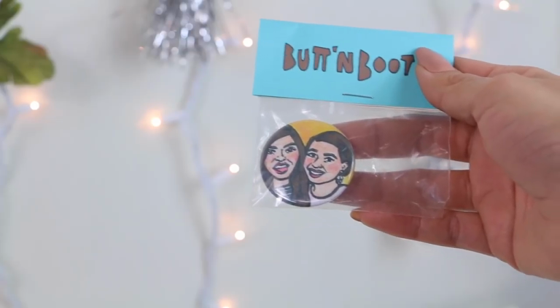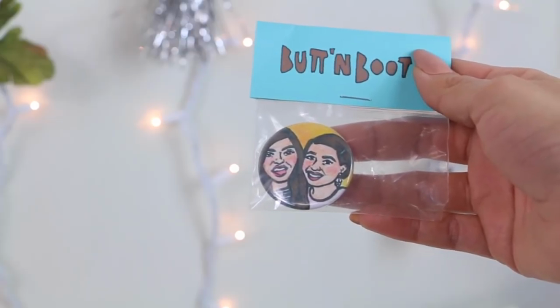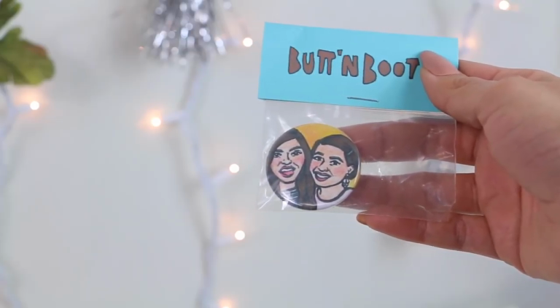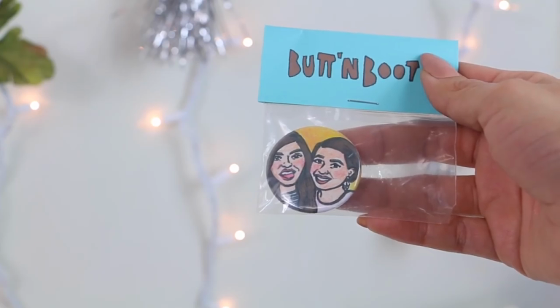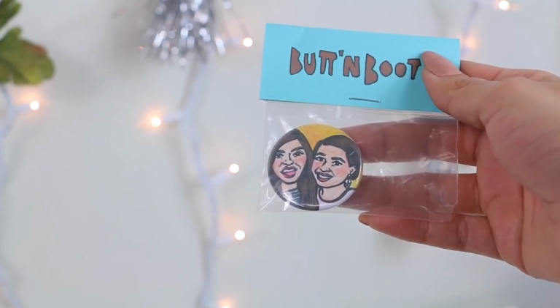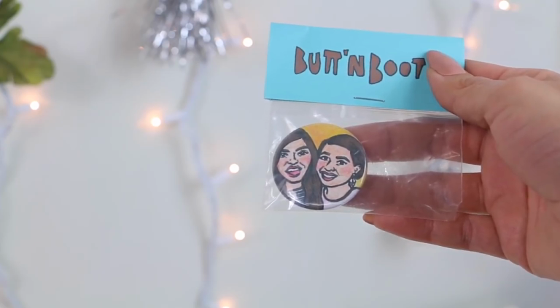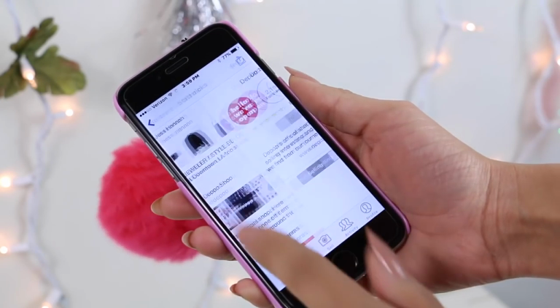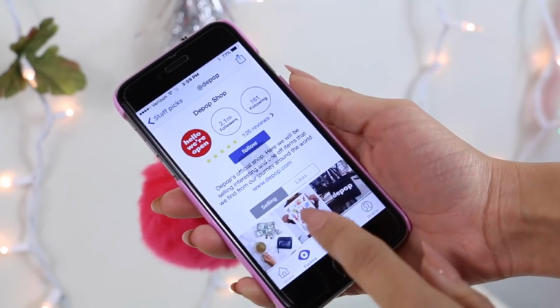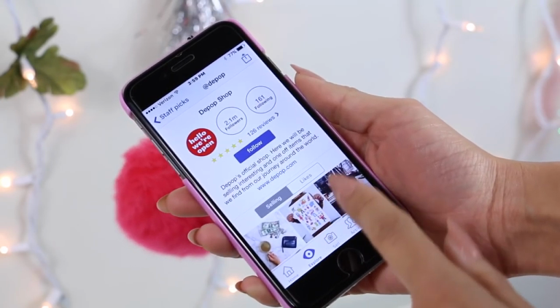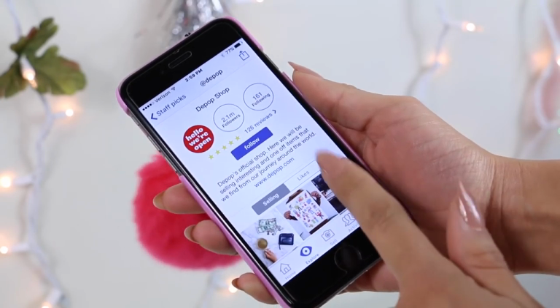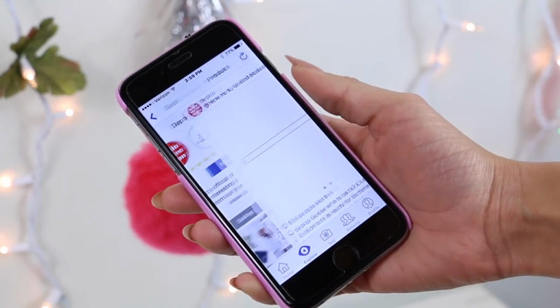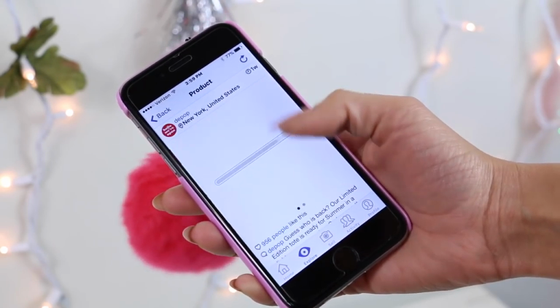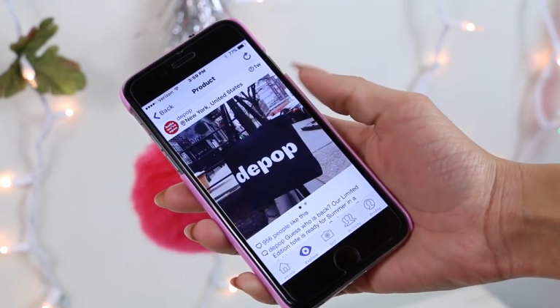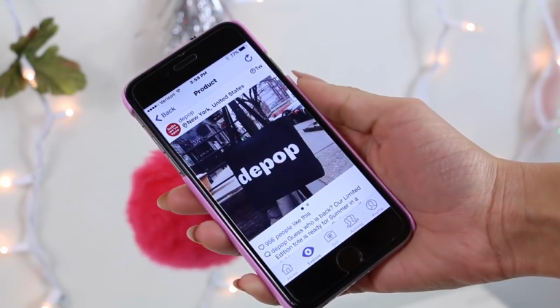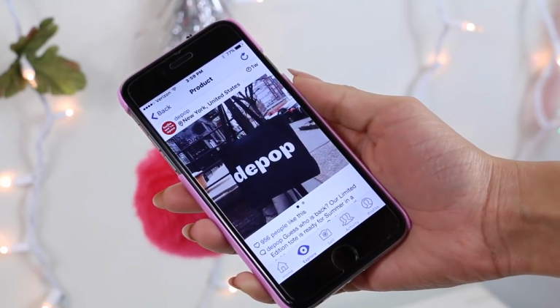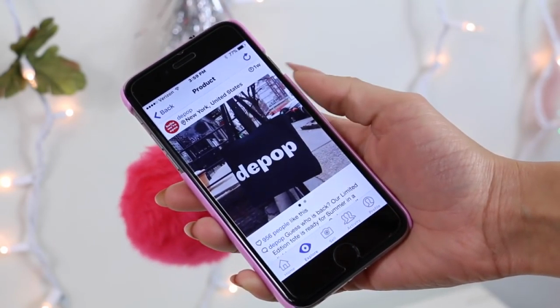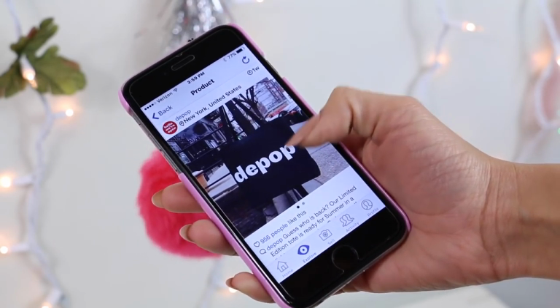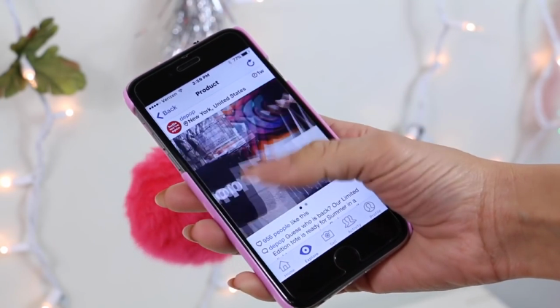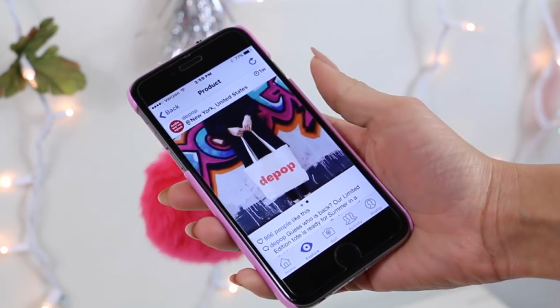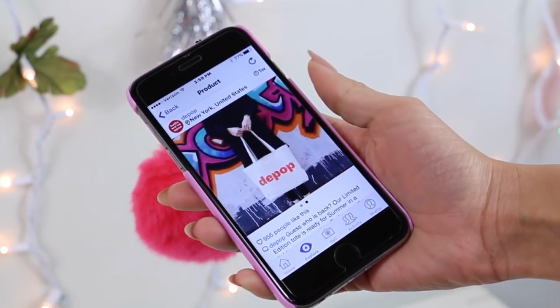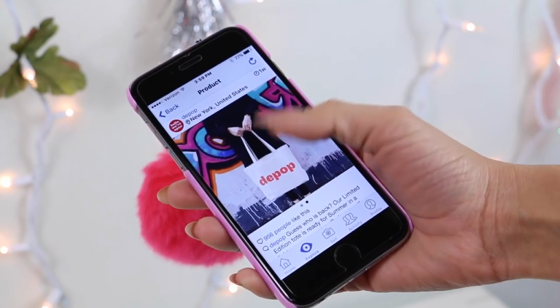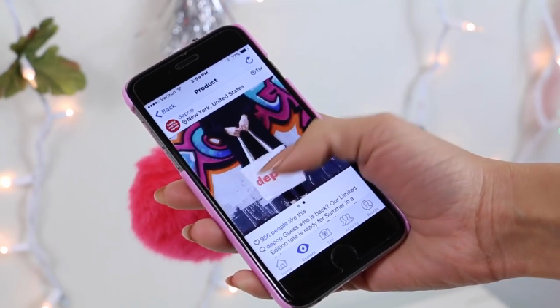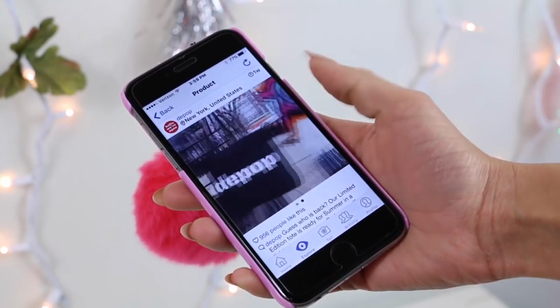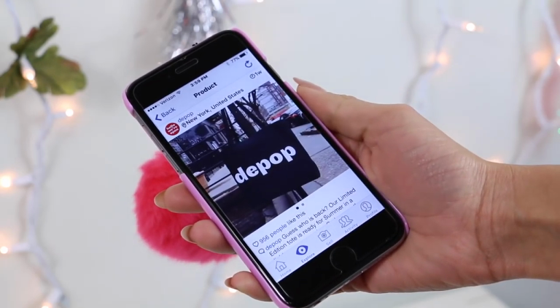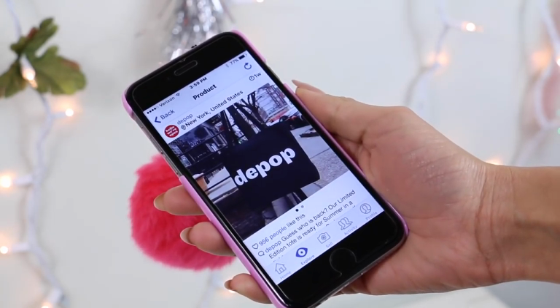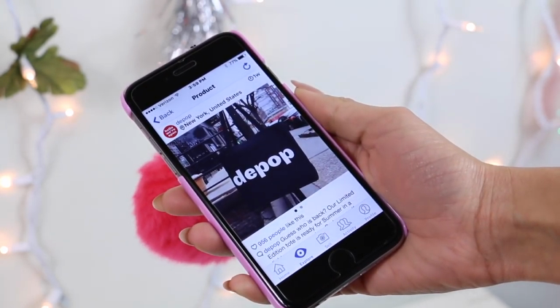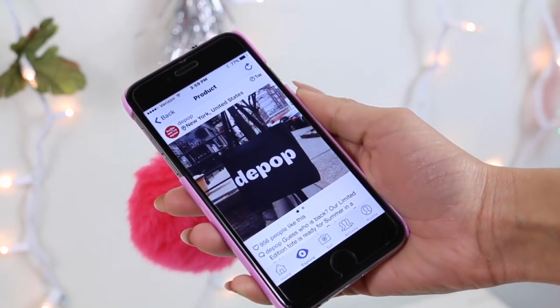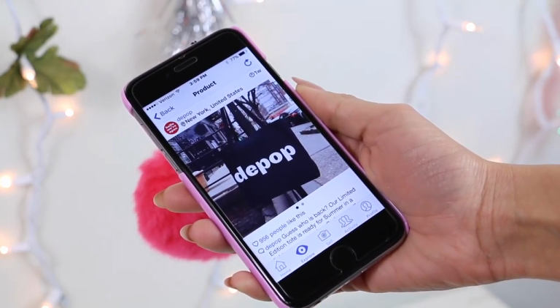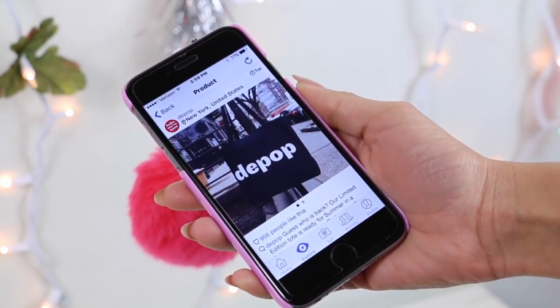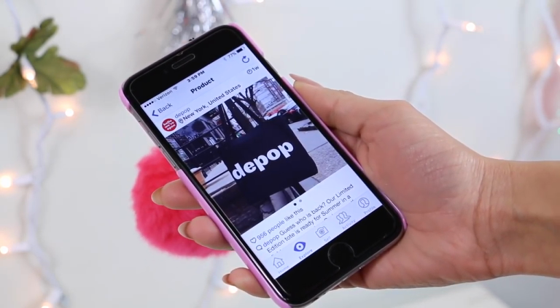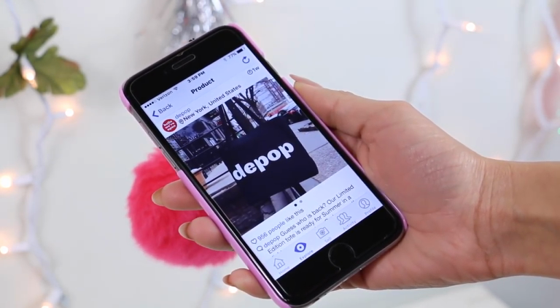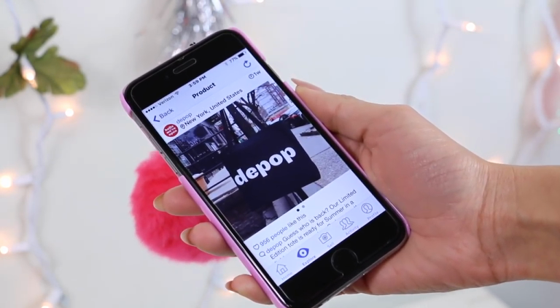These are our custom pins. And if you know anybody who's like Mel and likes to carry her entire life in her bag, then a Depop tote is definitely a great gift.